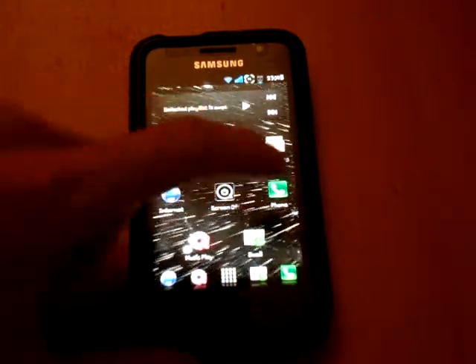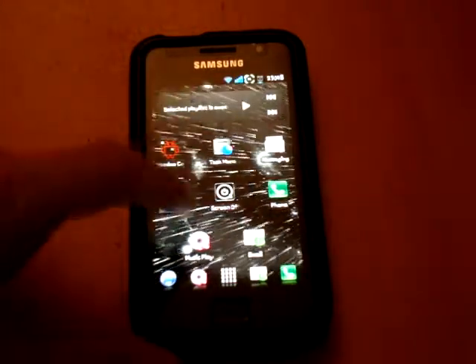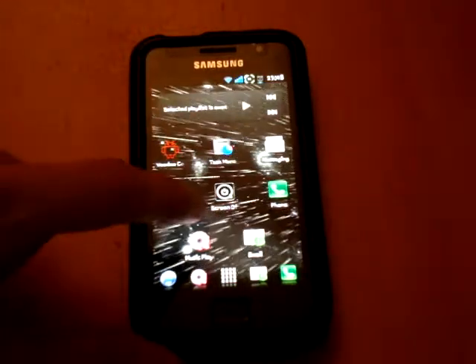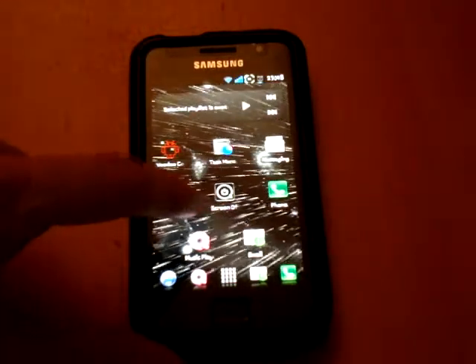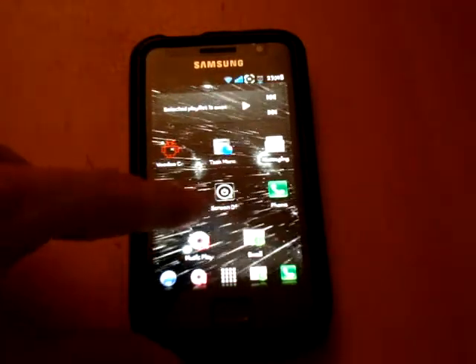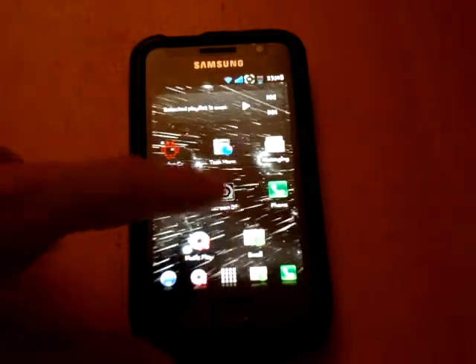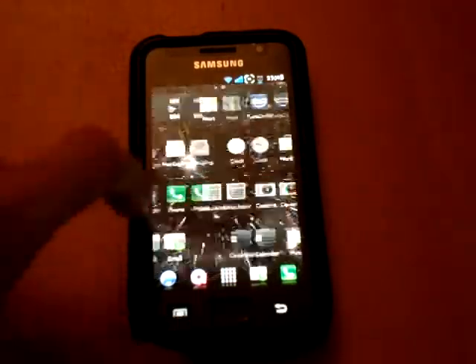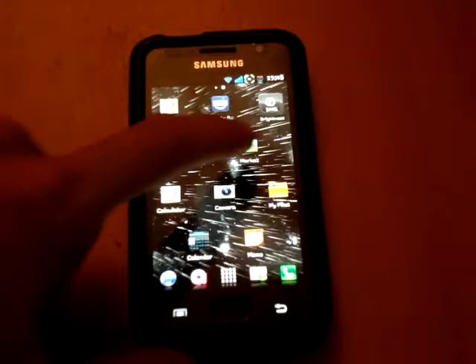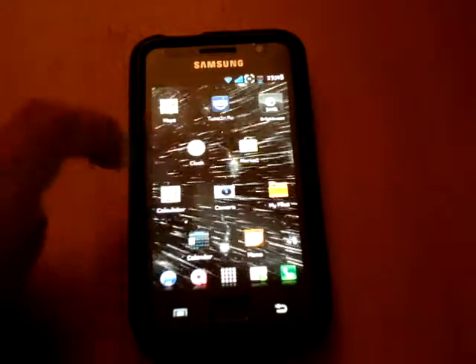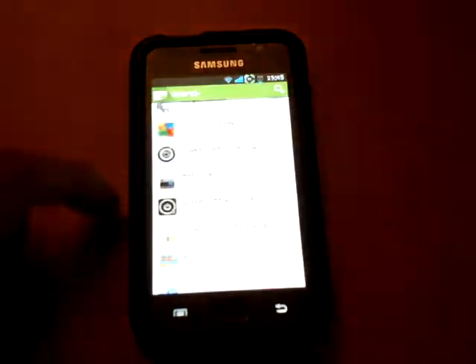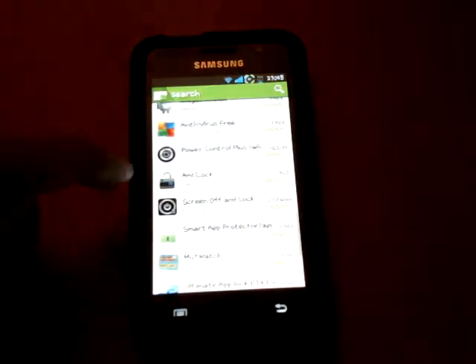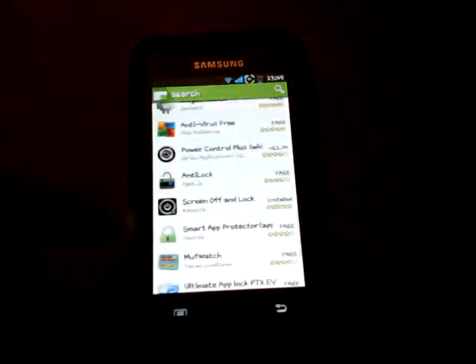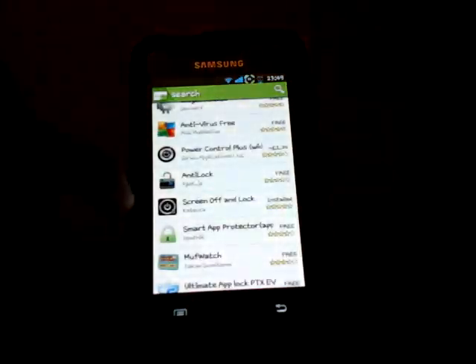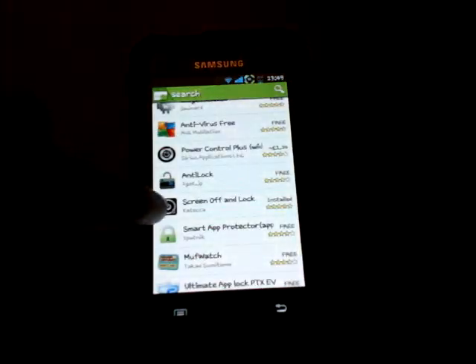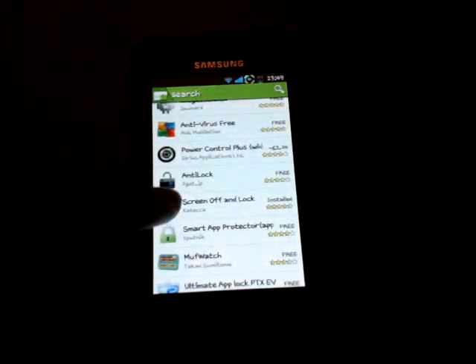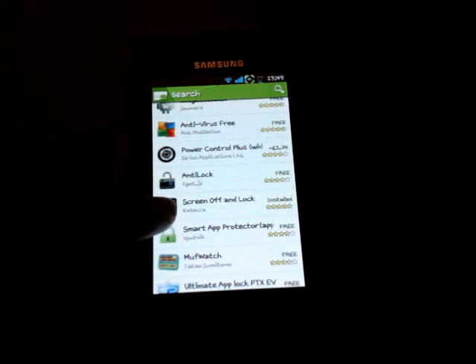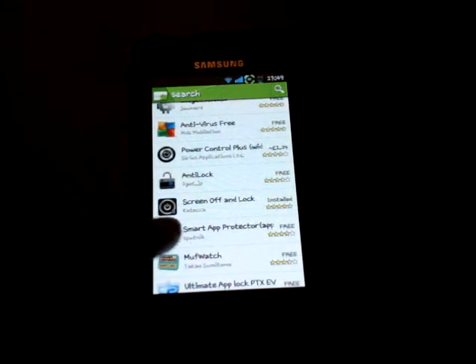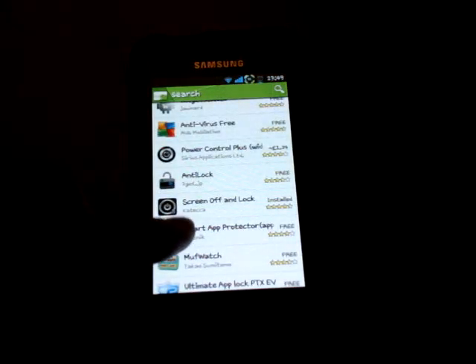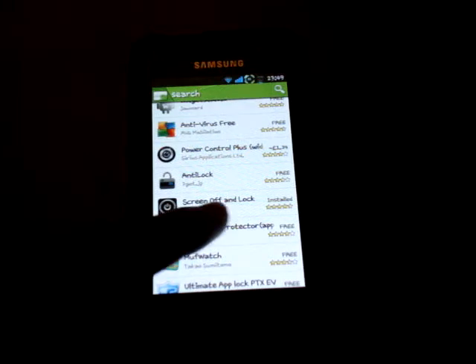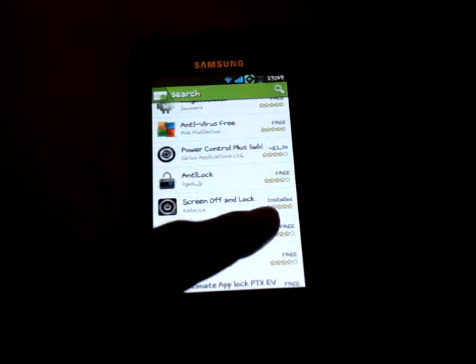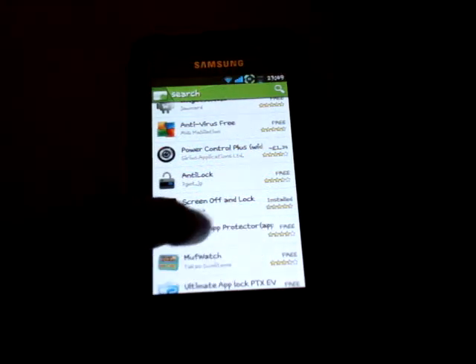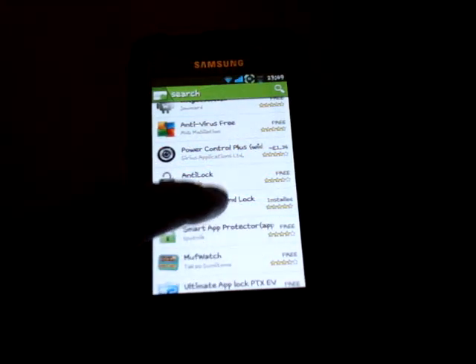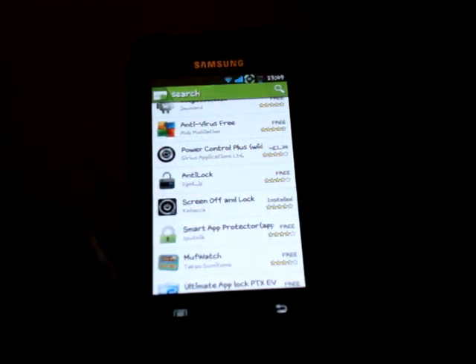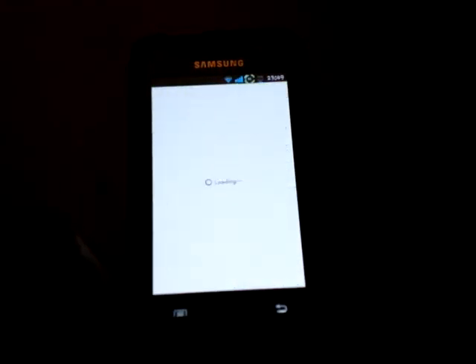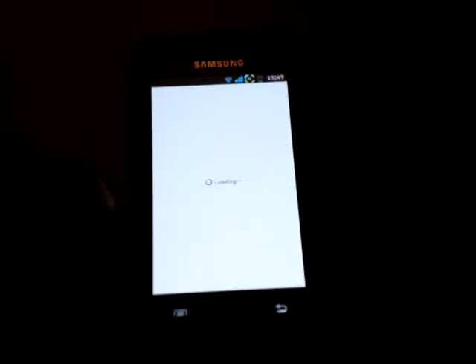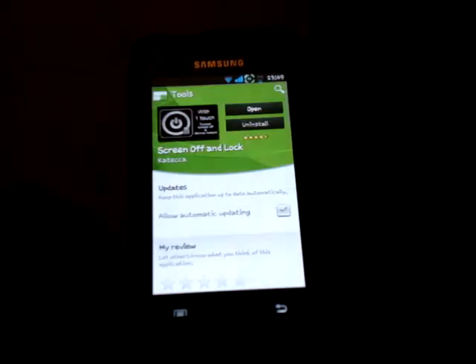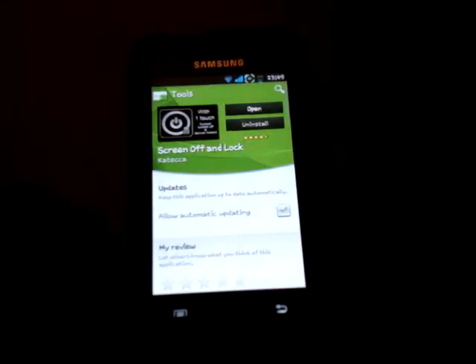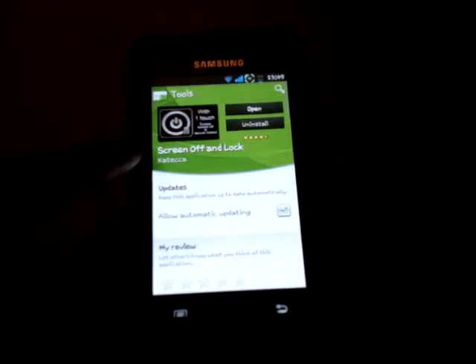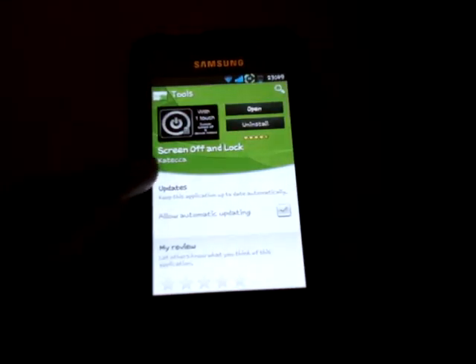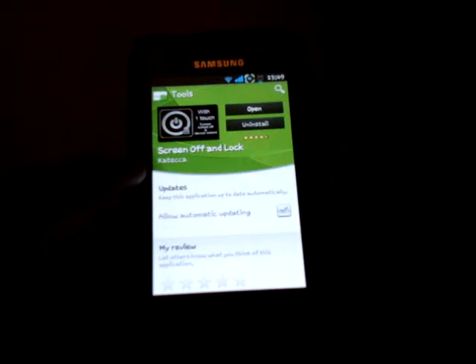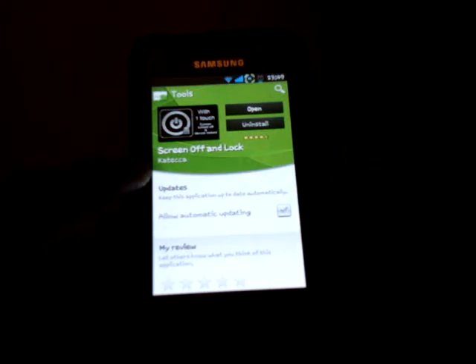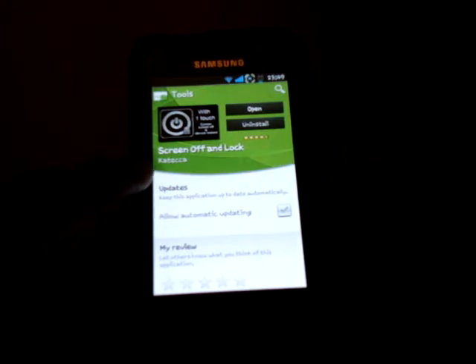What you want to do is go on the market and look for 'screen off and lock' — it's completely free, designed by Katika.